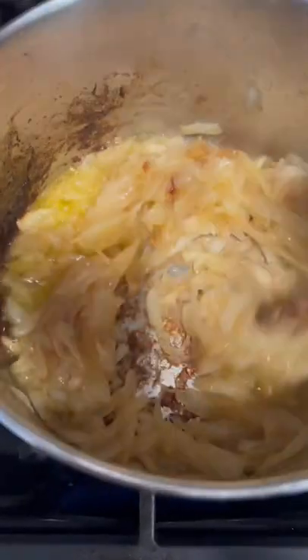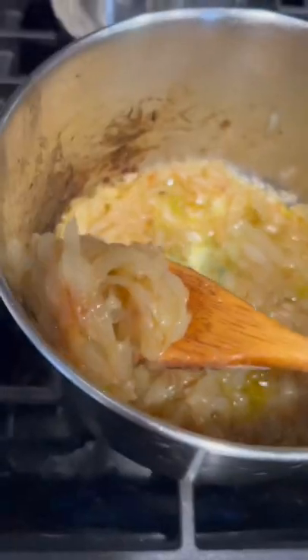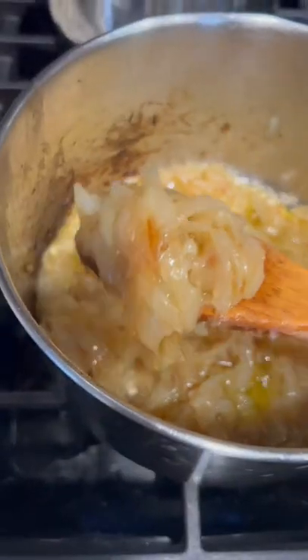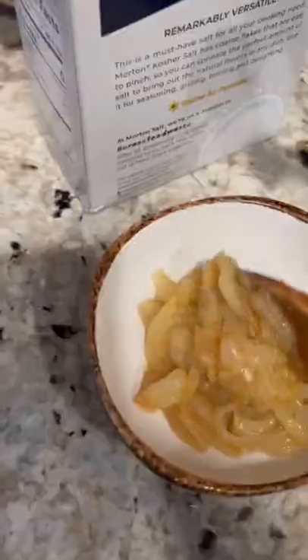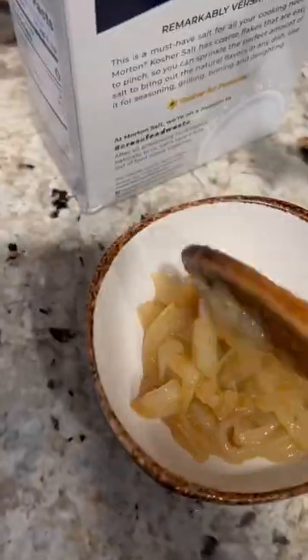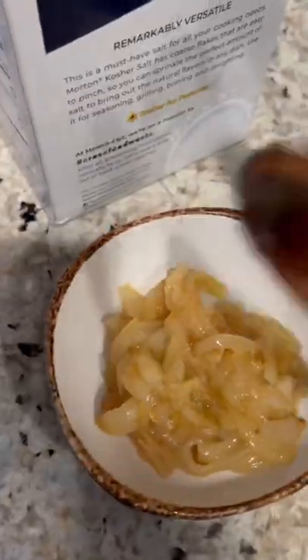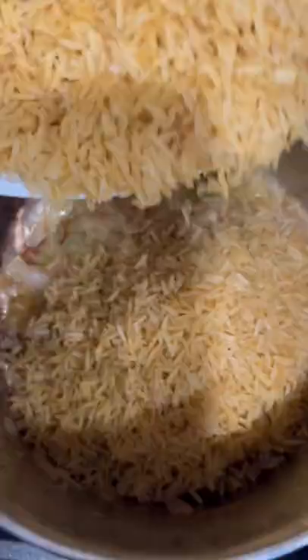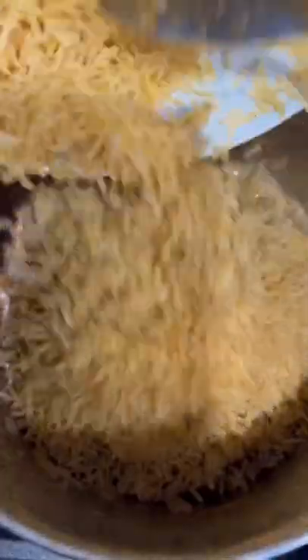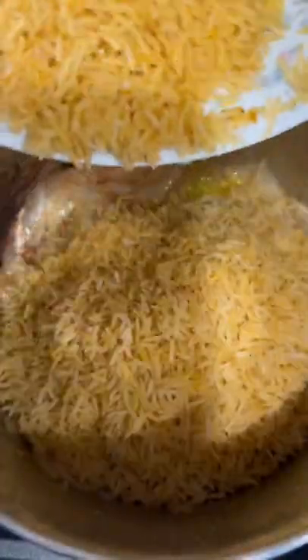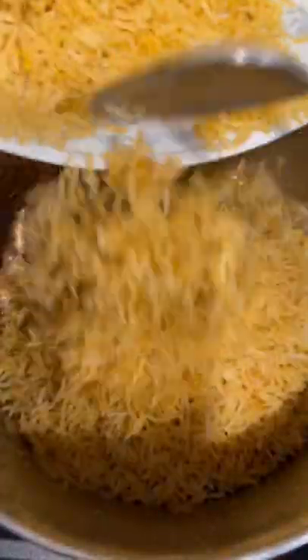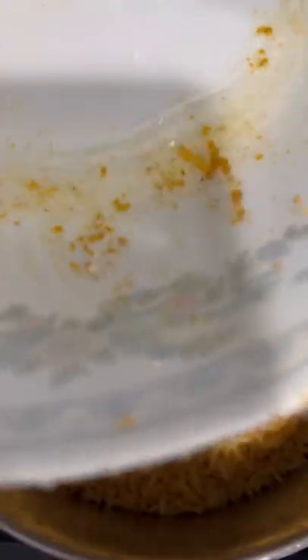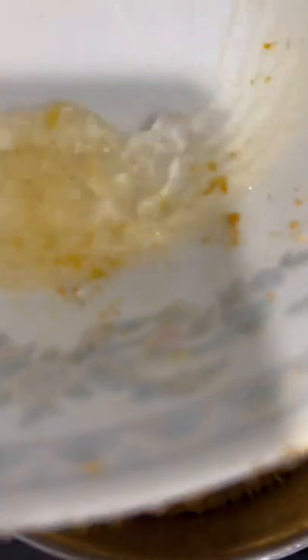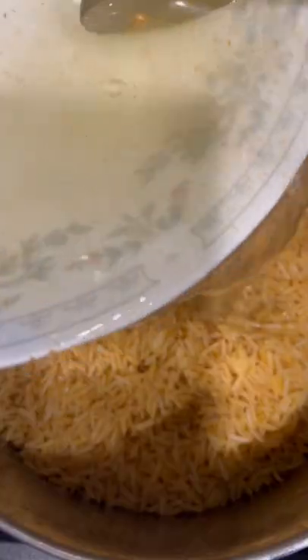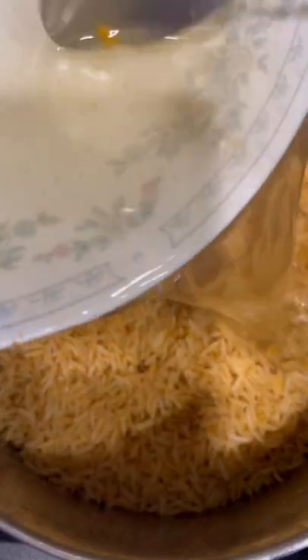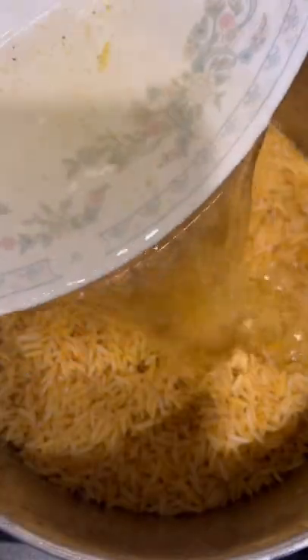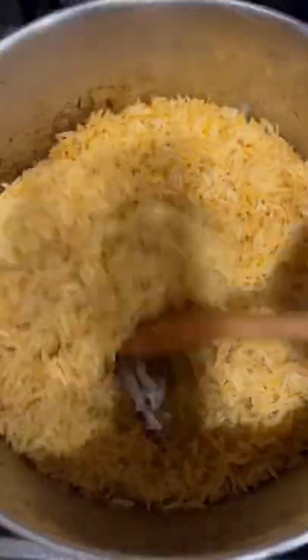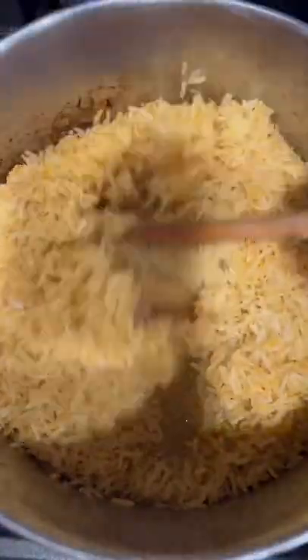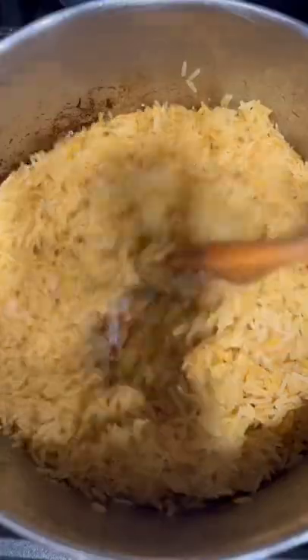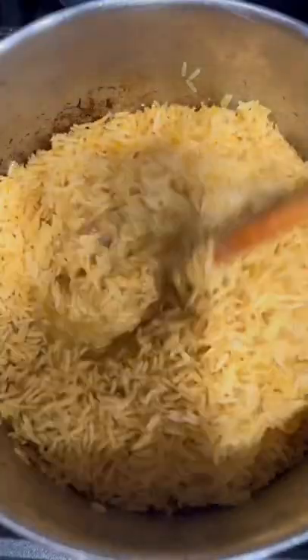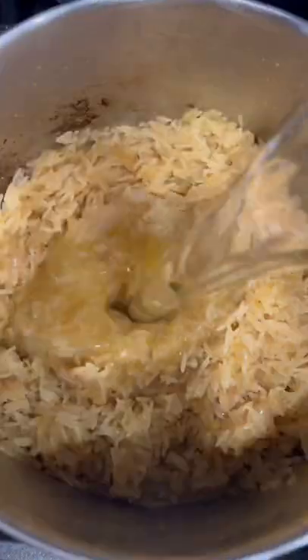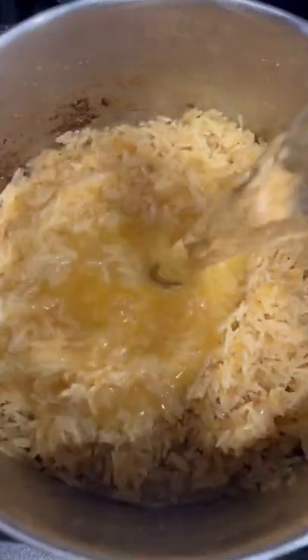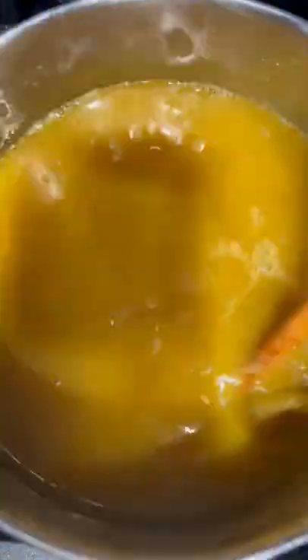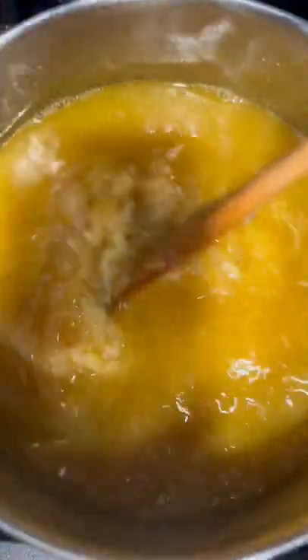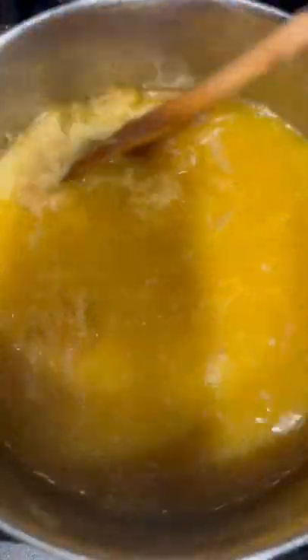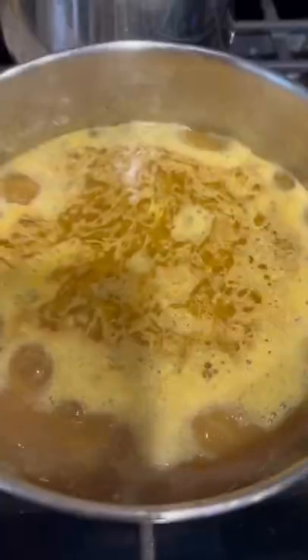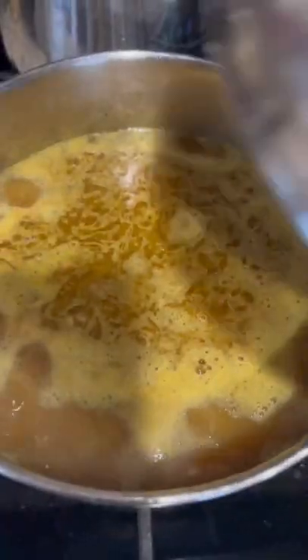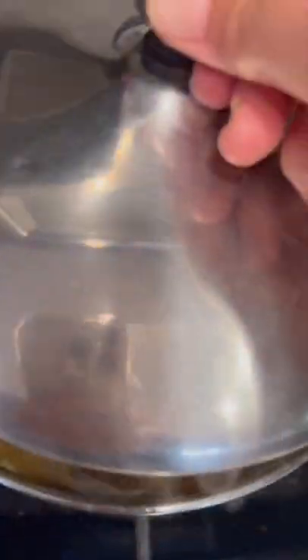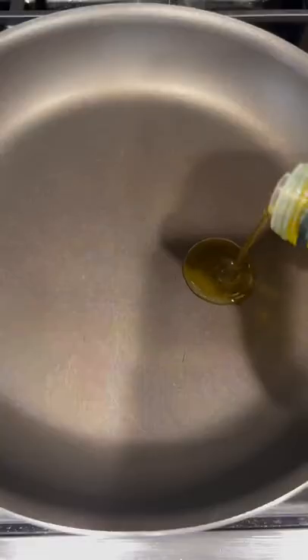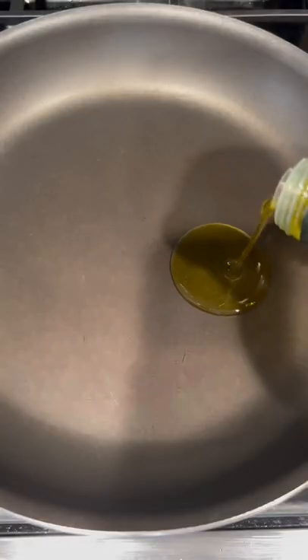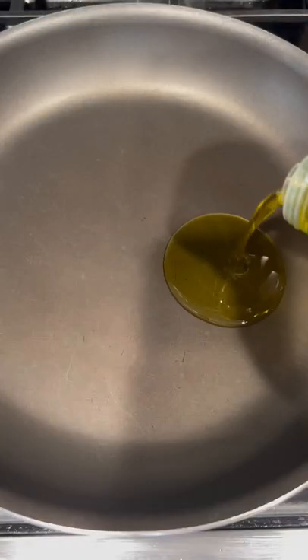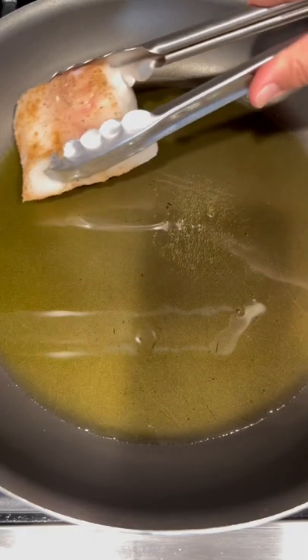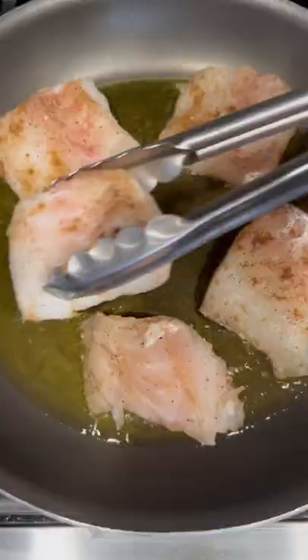Now that the onions are done, reserve about a quarter of them to top the dish off later. Add your rice to the pot, toast it for about one to two minutes, and then add your water. Let it come to a boil, reduce it to a simmer, and cover until it's fully cooked.